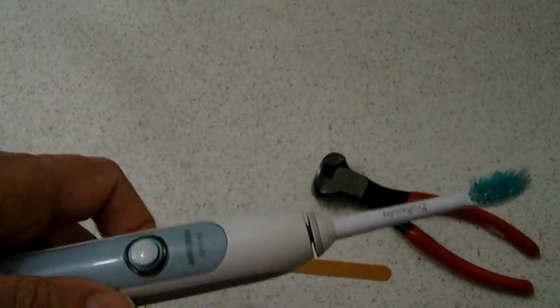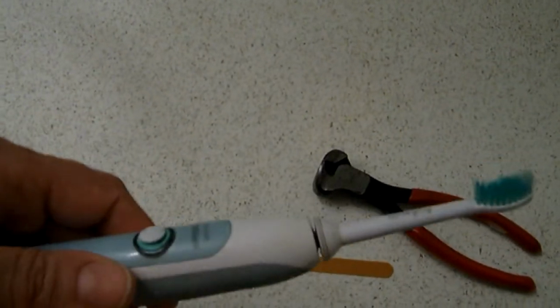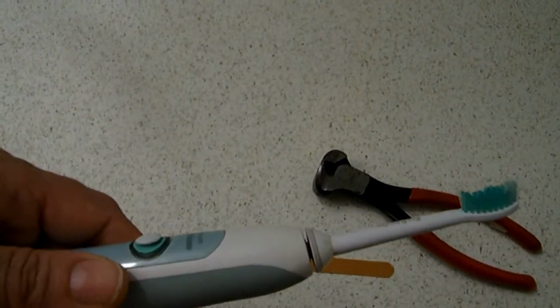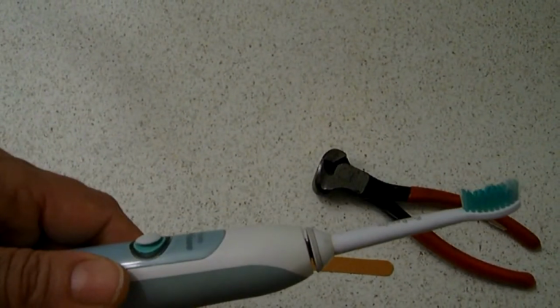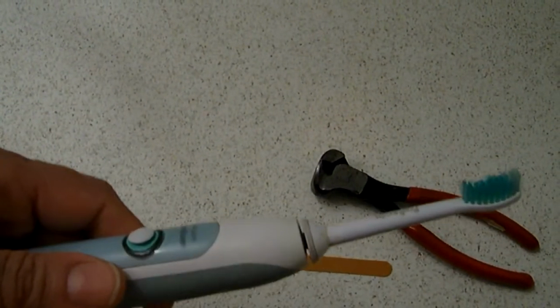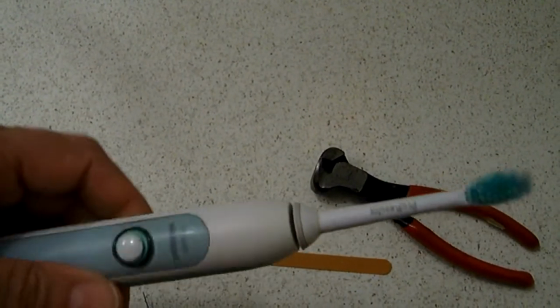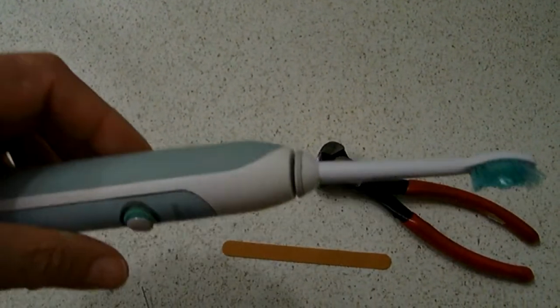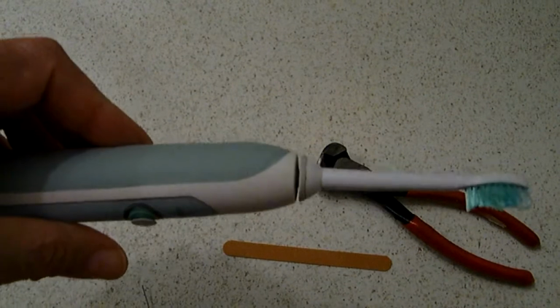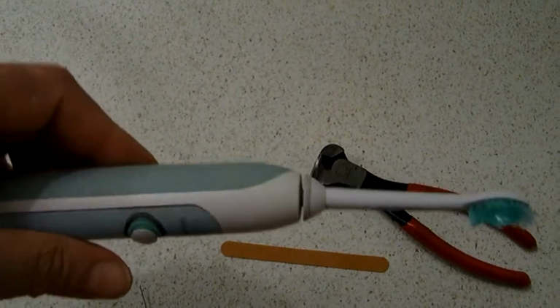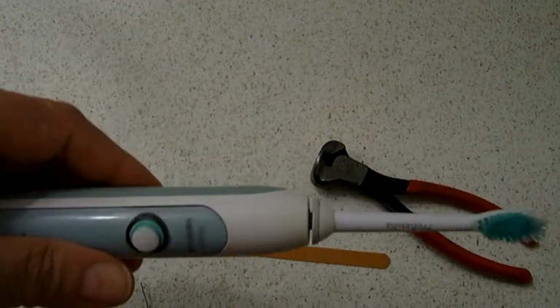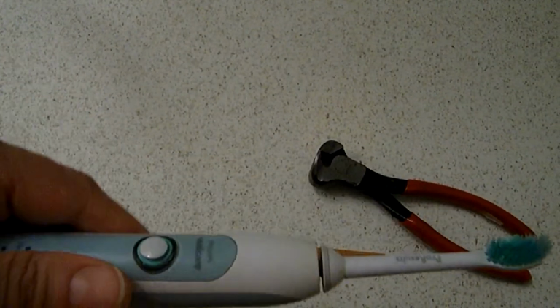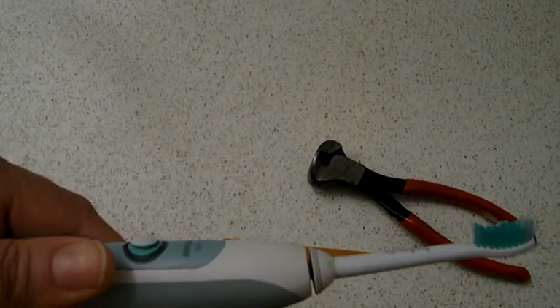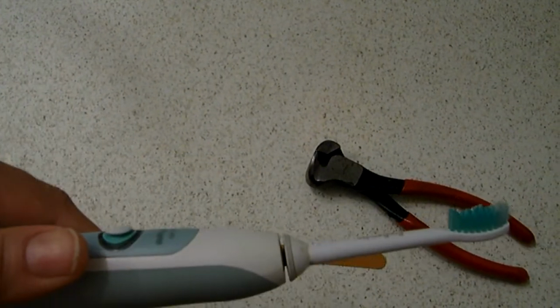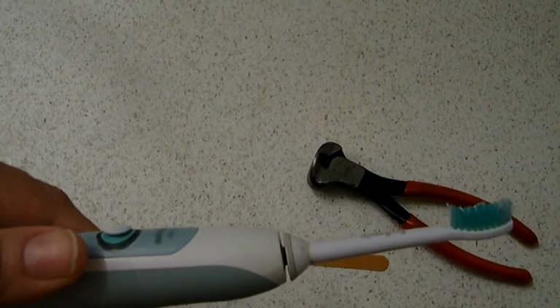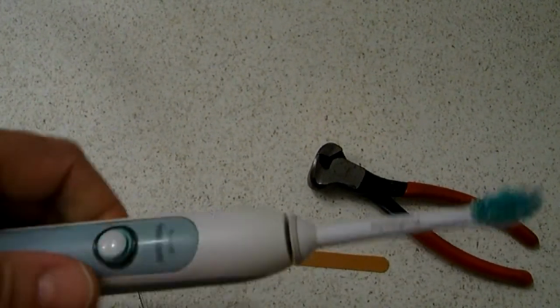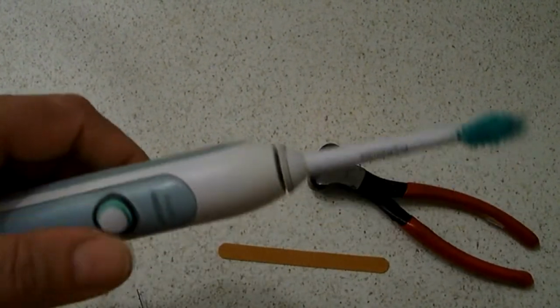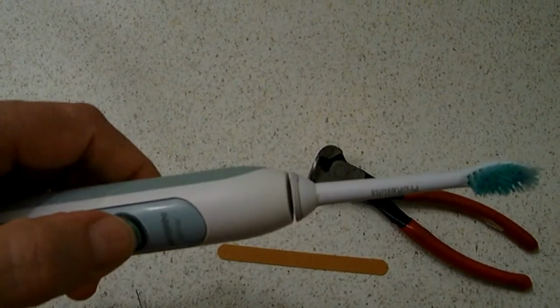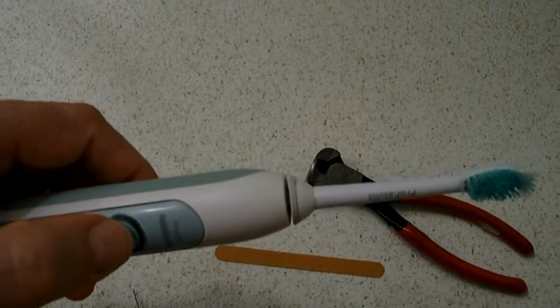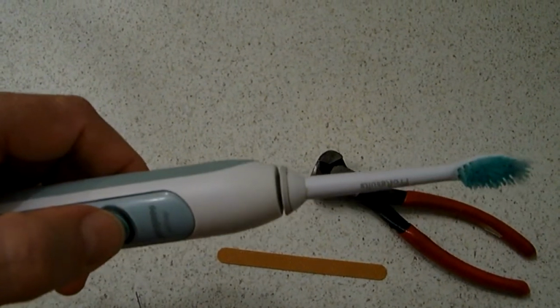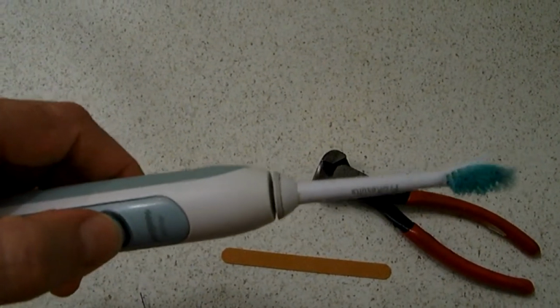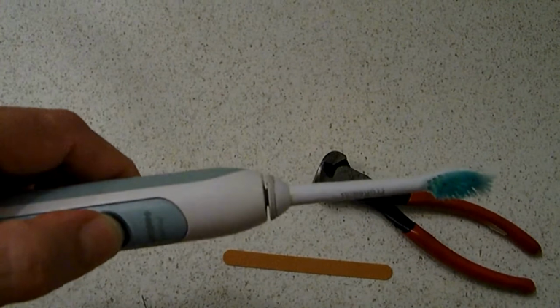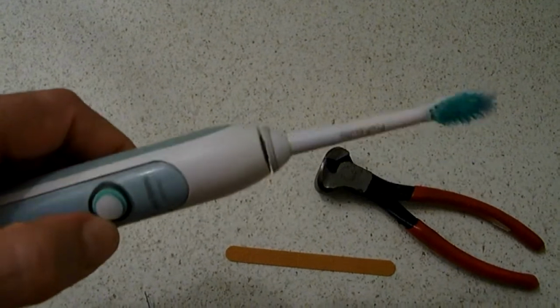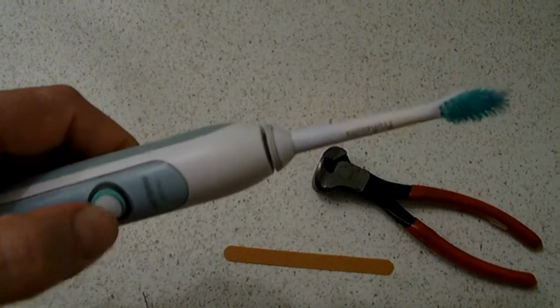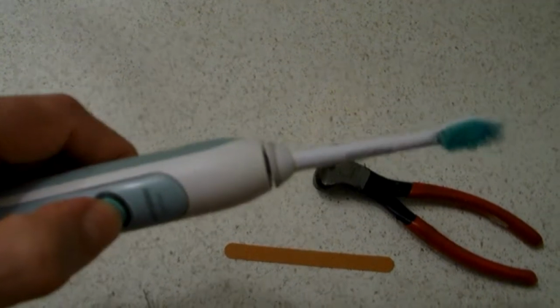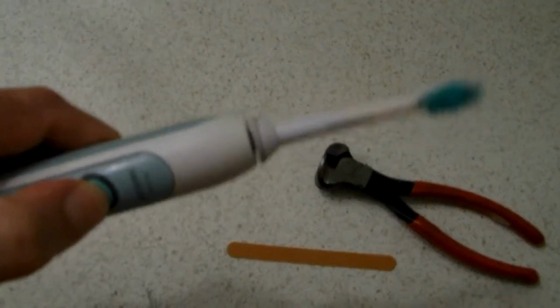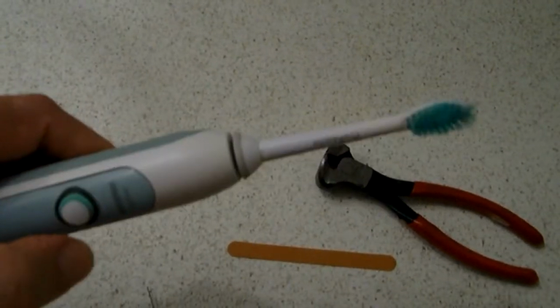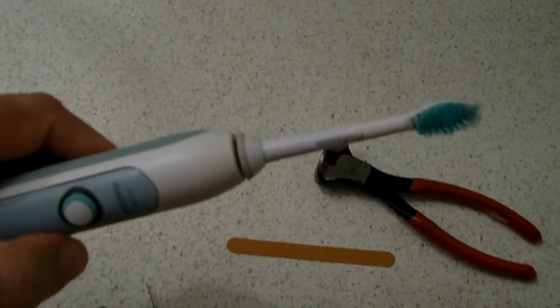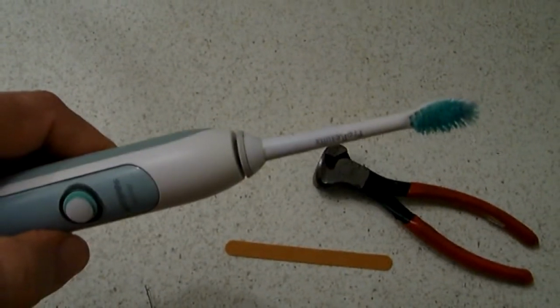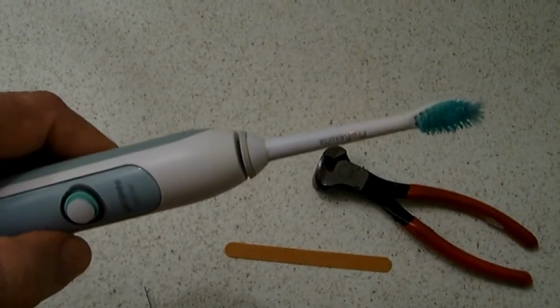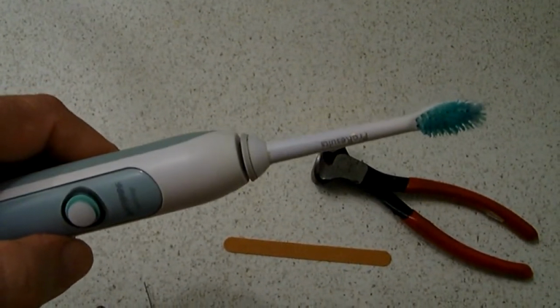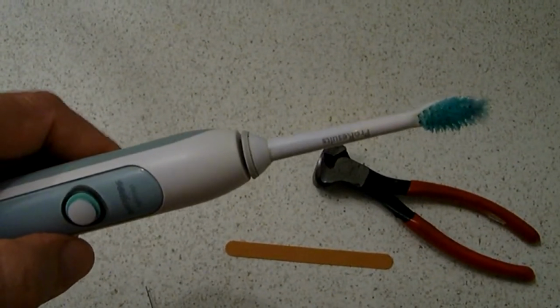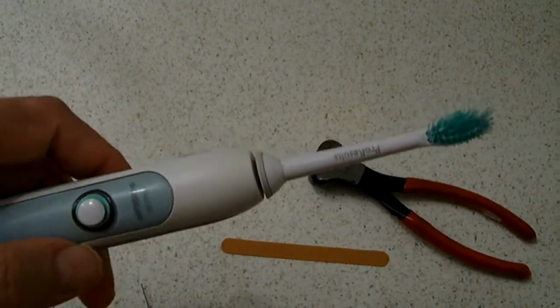I sanded the snapped end down with a sandpaper nail file, then pushed it through the rubber. It made a raised button, and it worked.